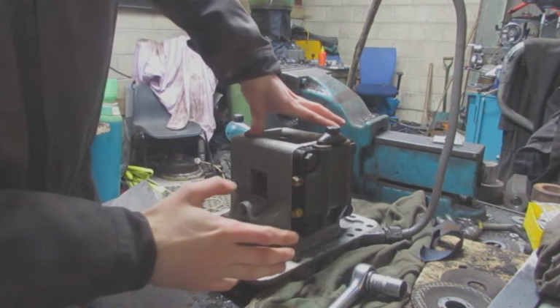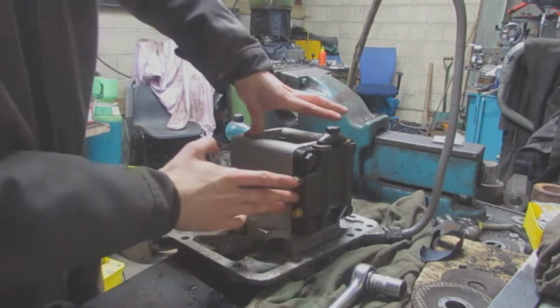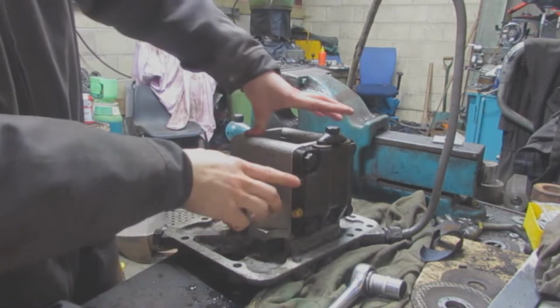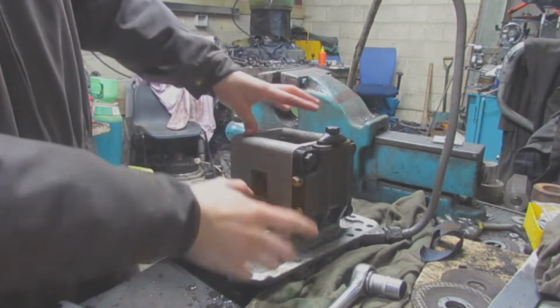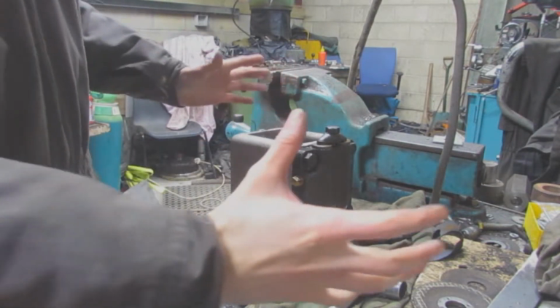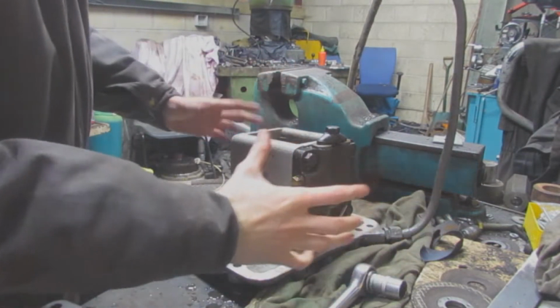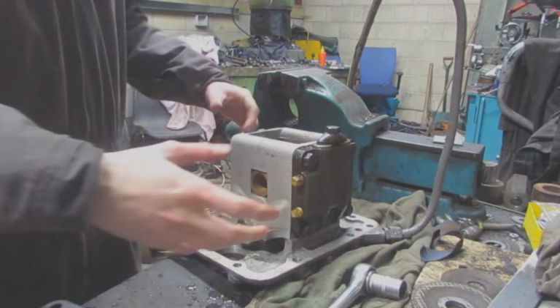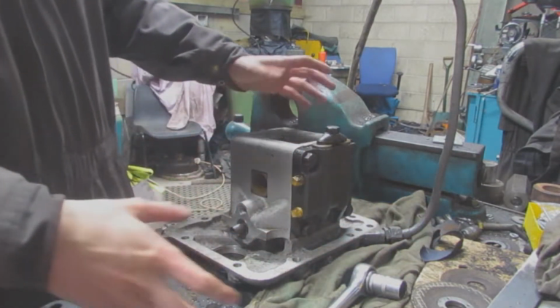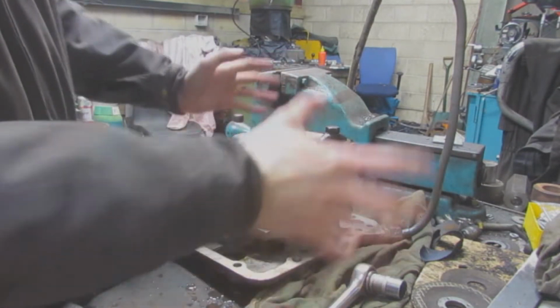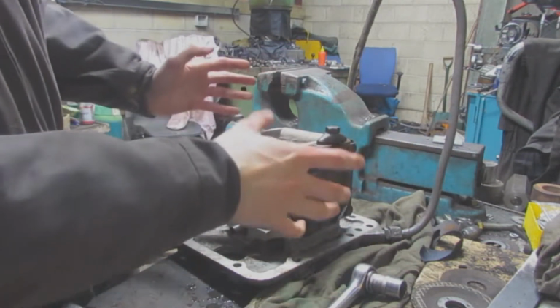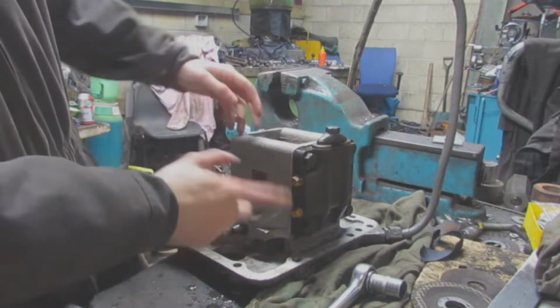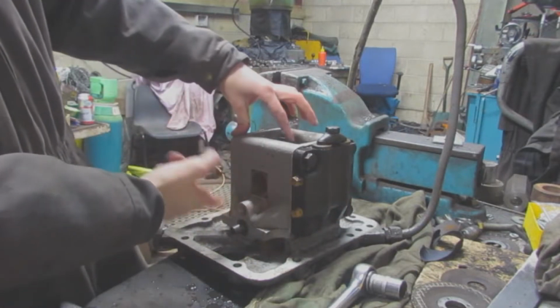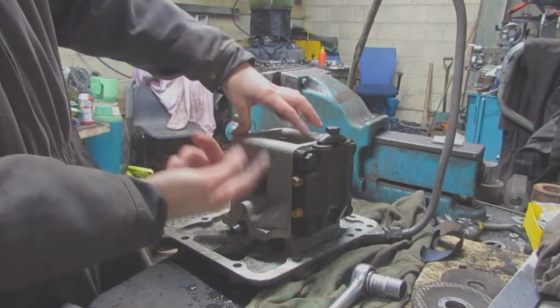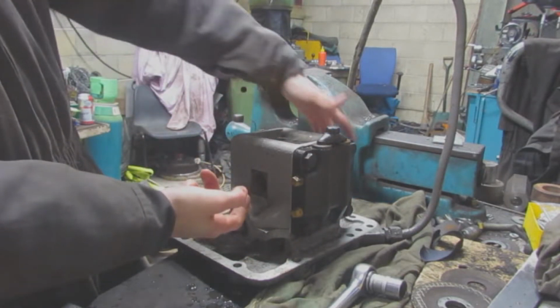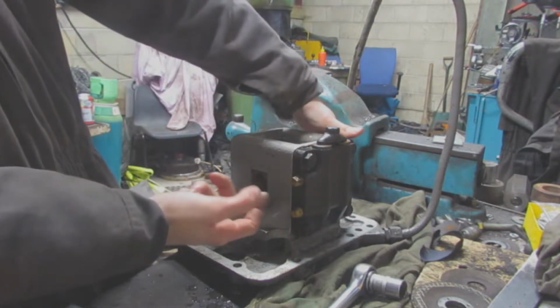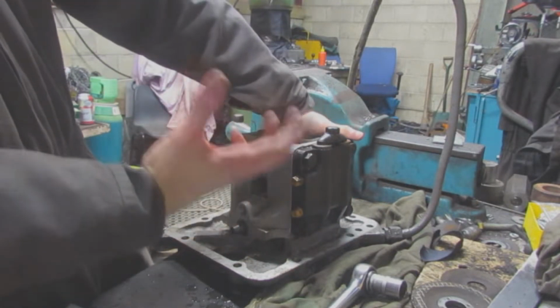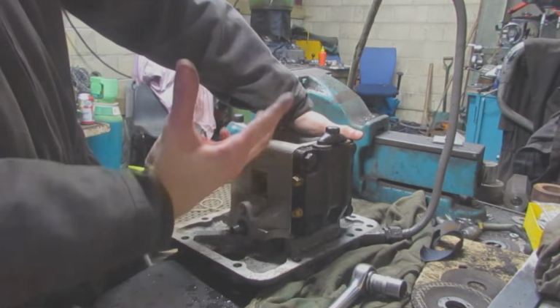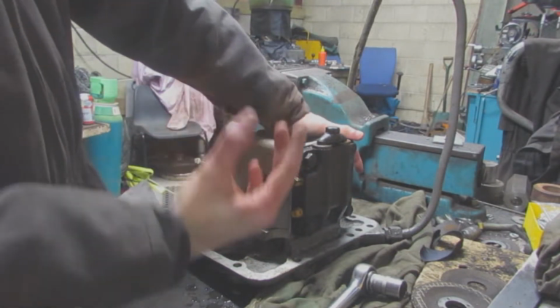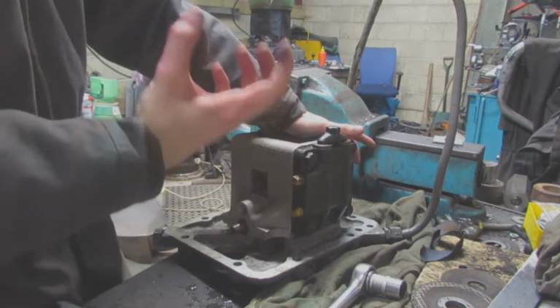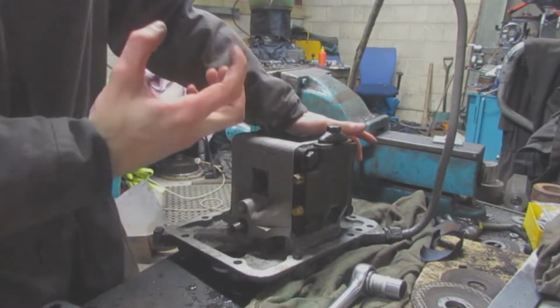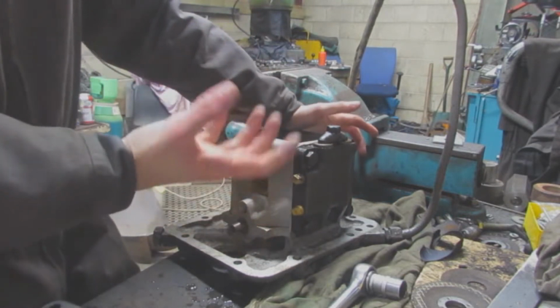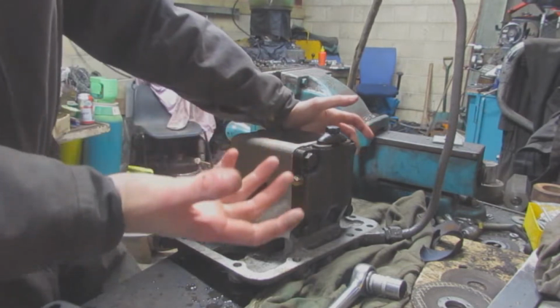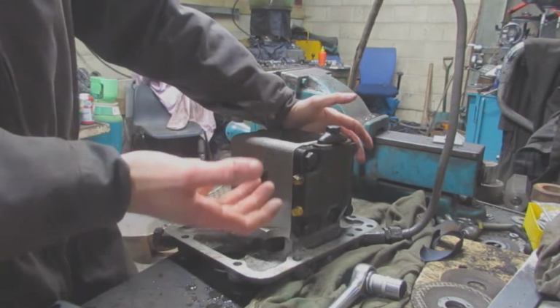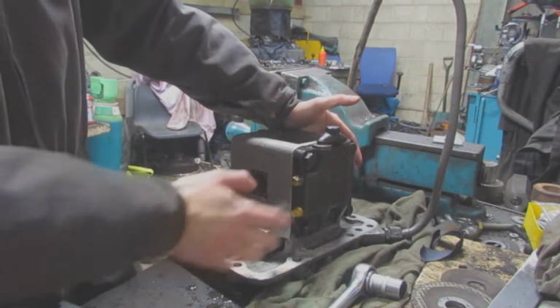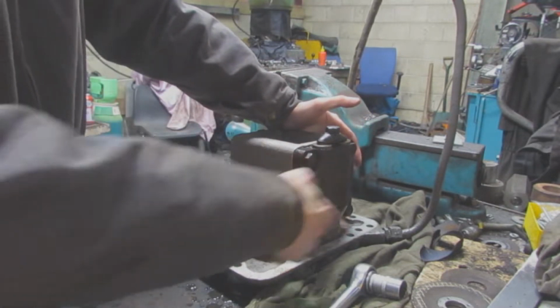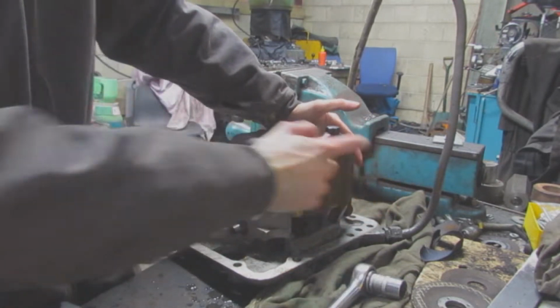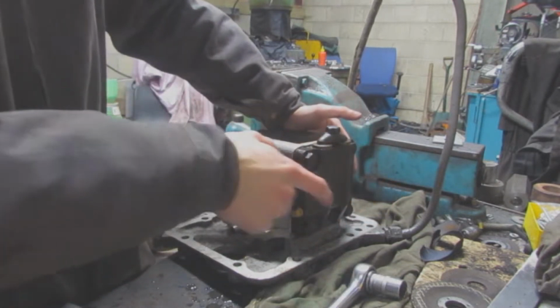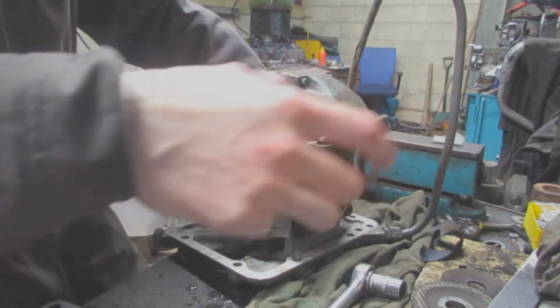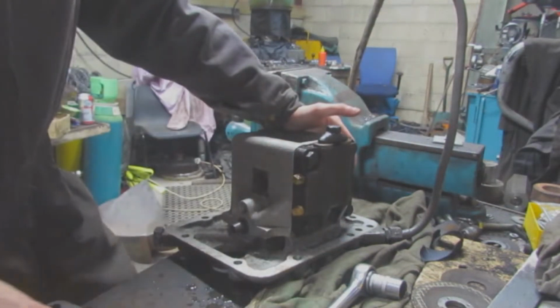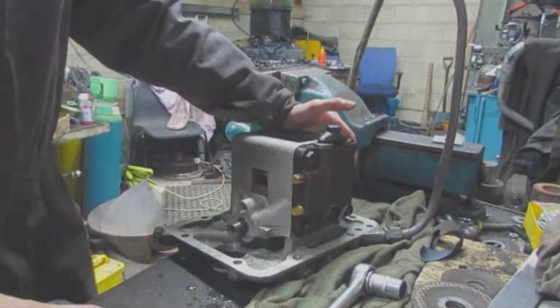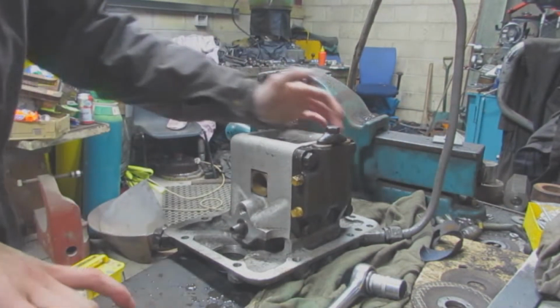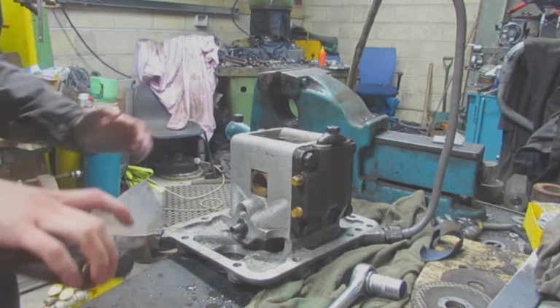Obviously these aren't tight yet, I'm just putting them all on. I'll turn it over a few times with my finger, I'll make sure it's not catching on anything, and then once I know I'm happy with it I'll come around and torque all these up. So this is the next one.